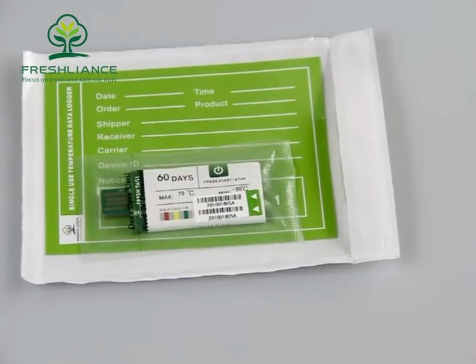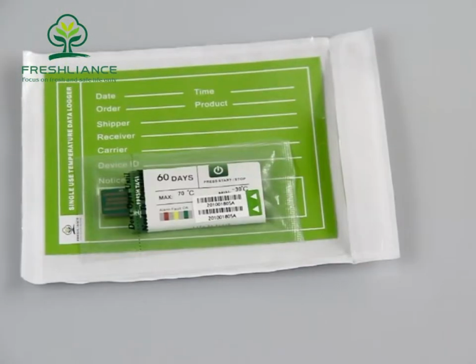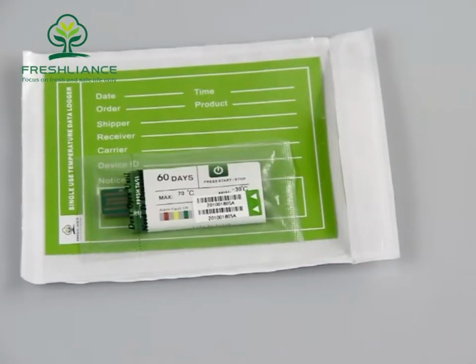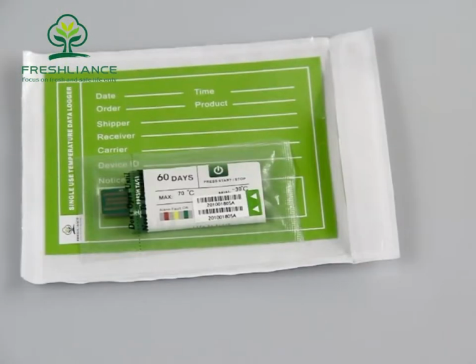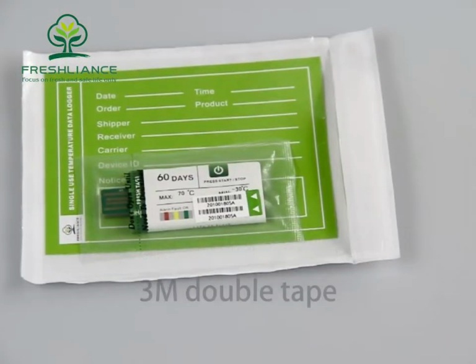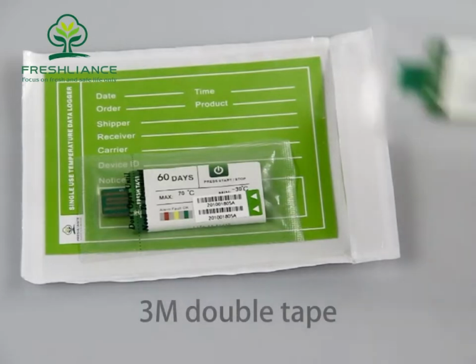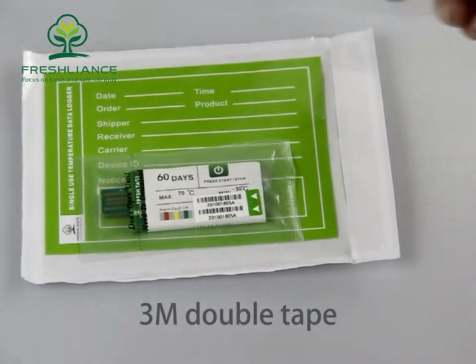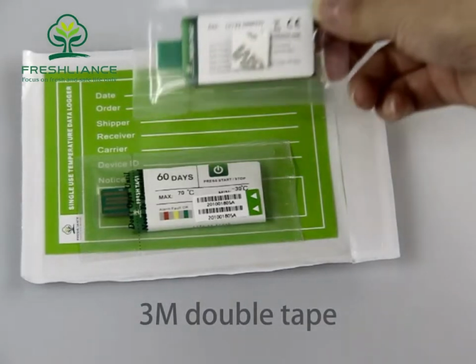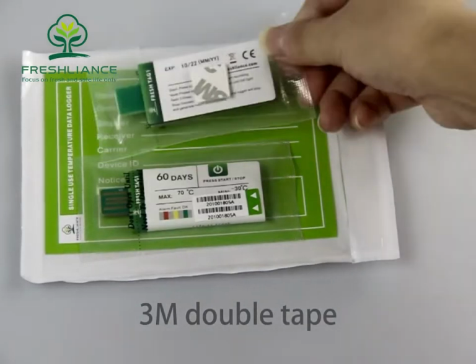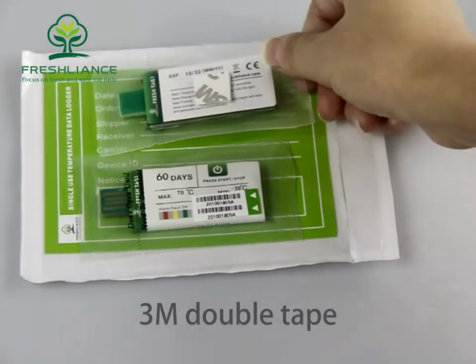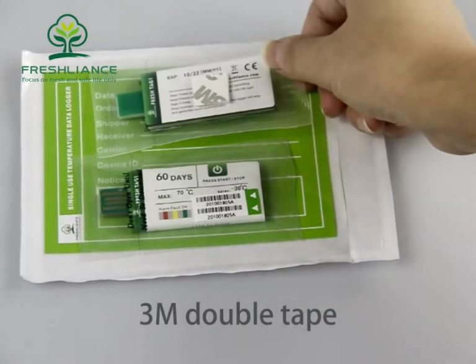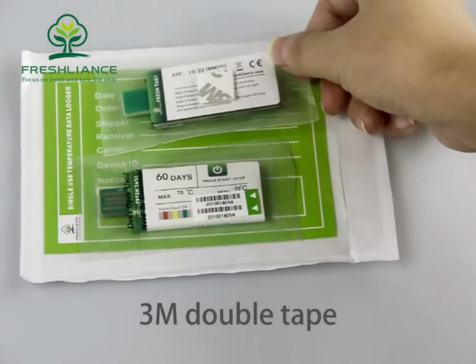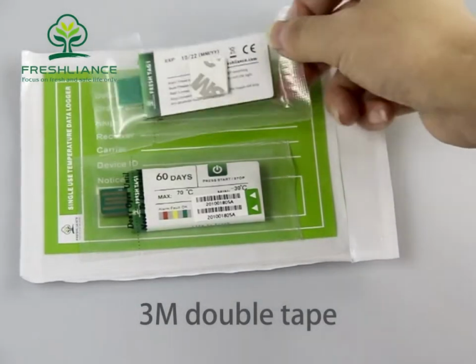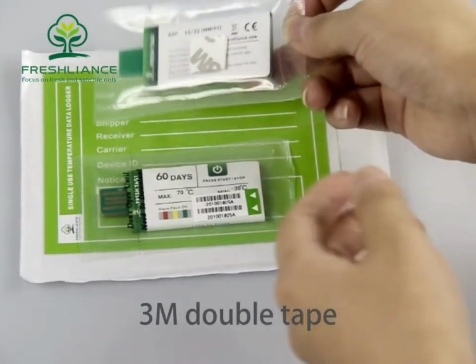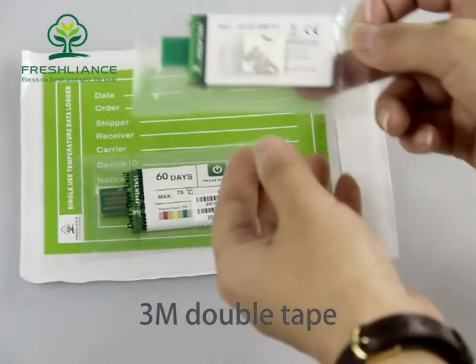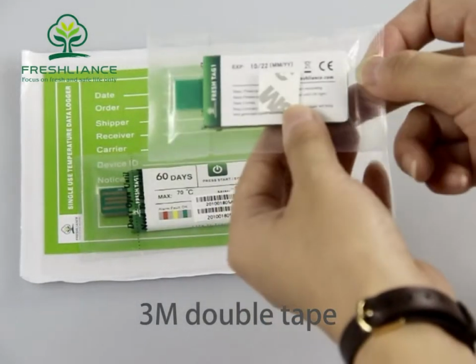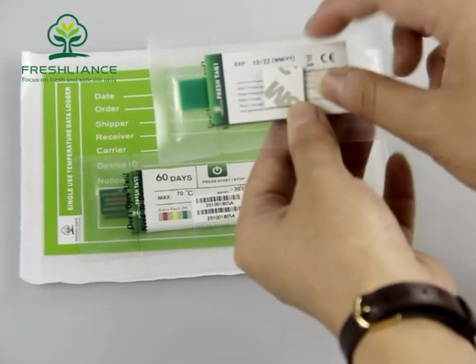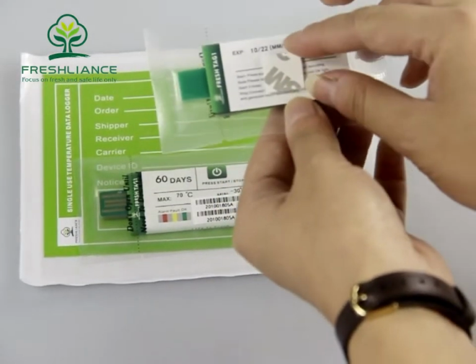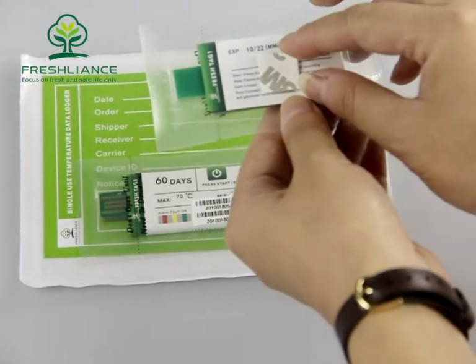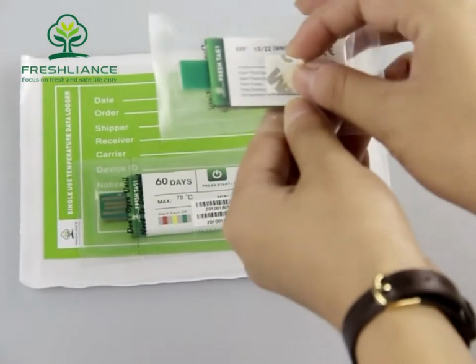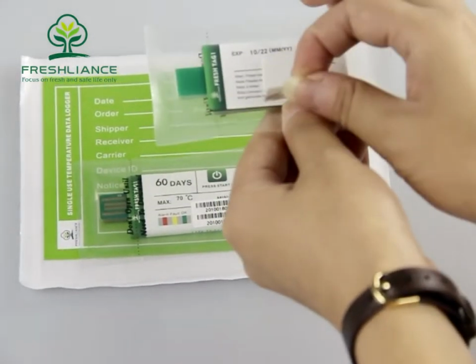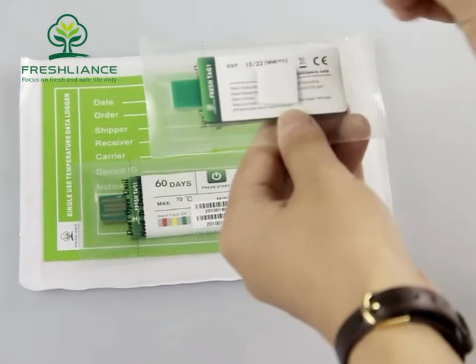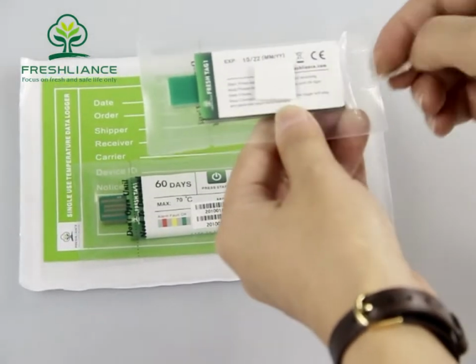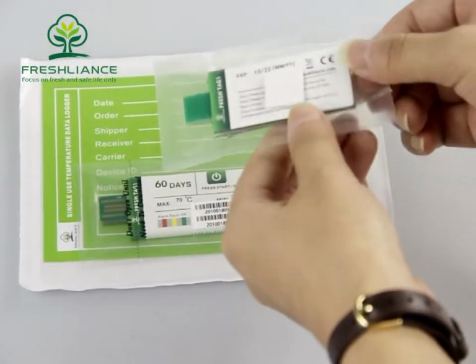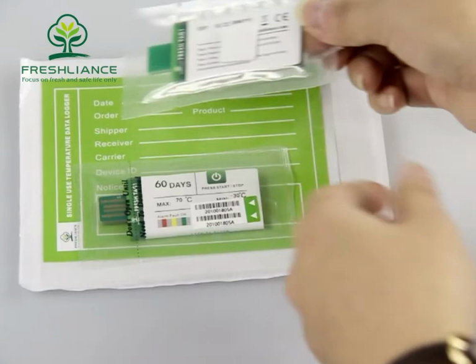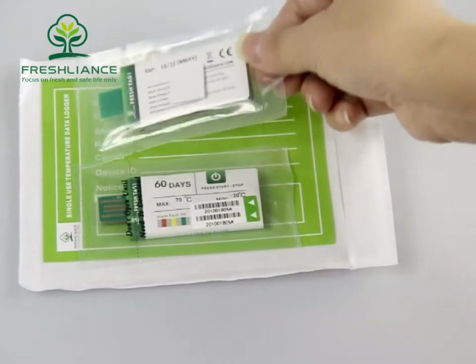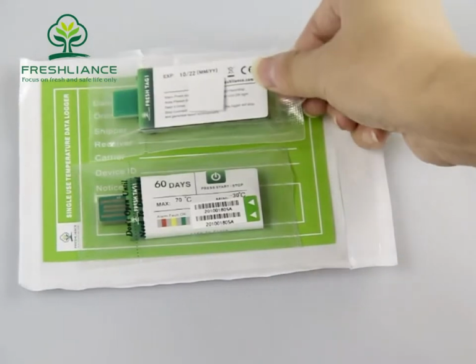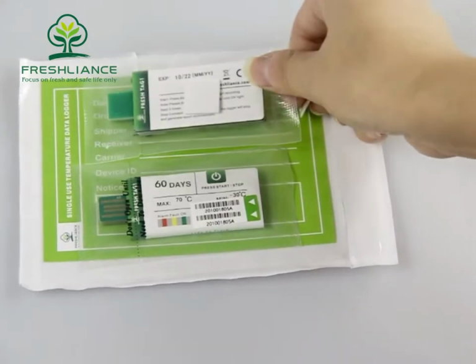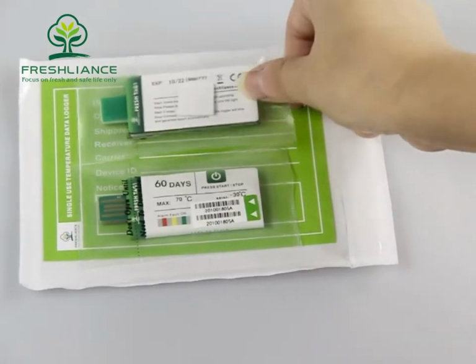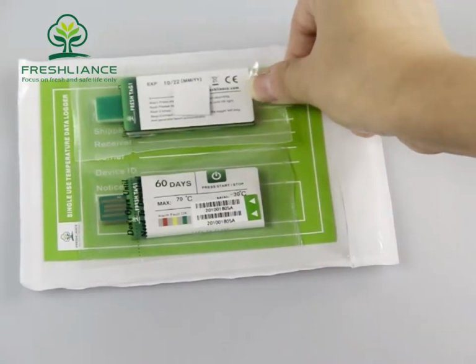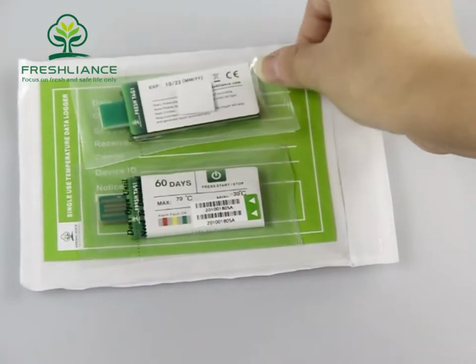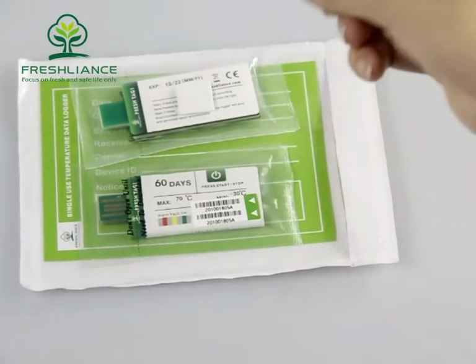The second method: we have 3M double tape. Simply tear it off and stick it on the wall. That's all.